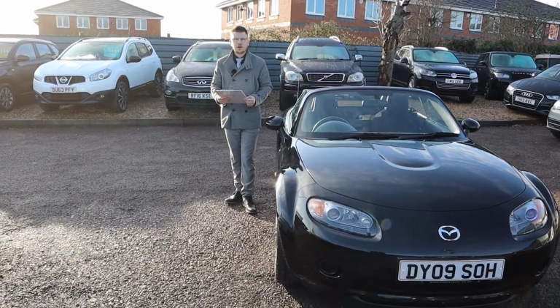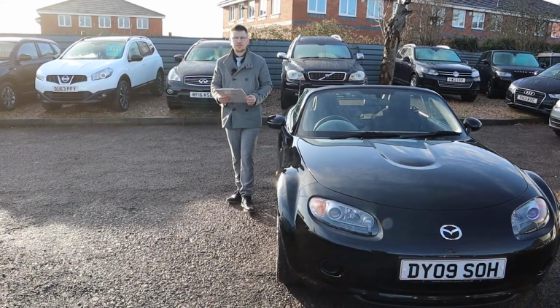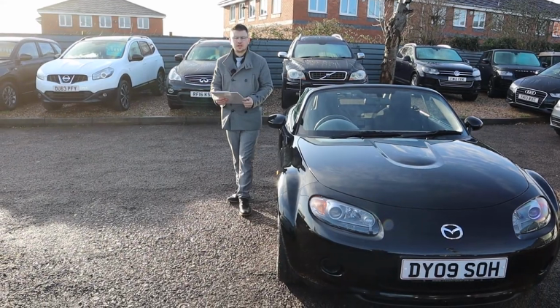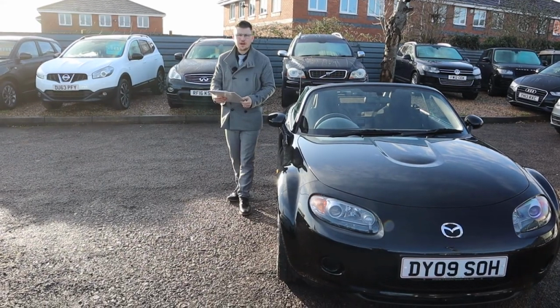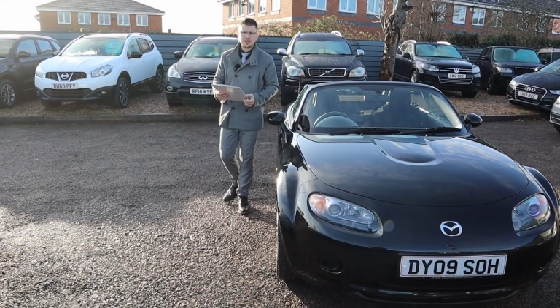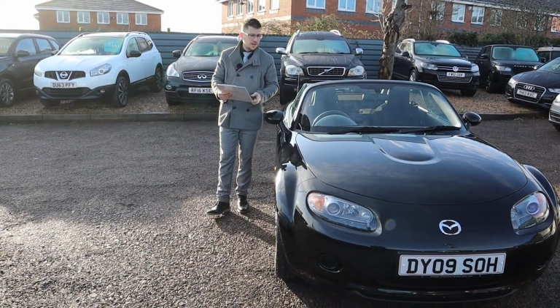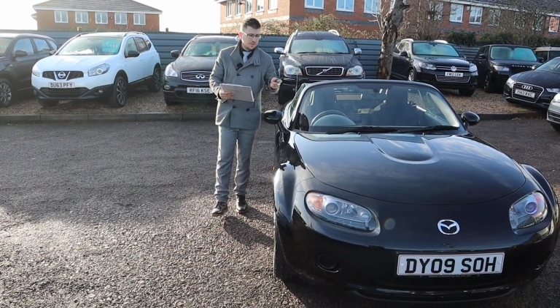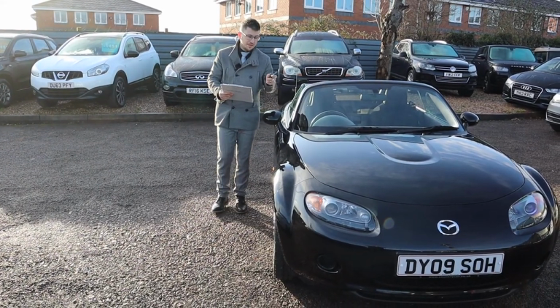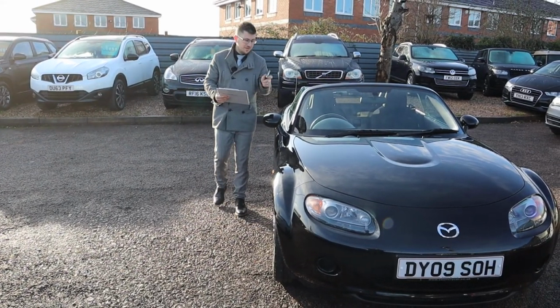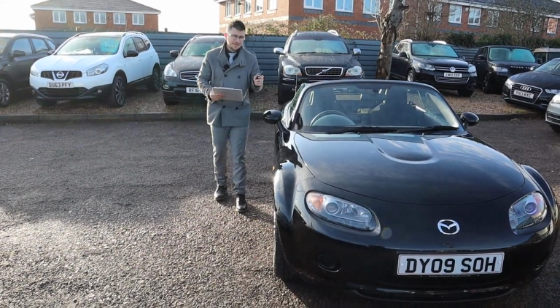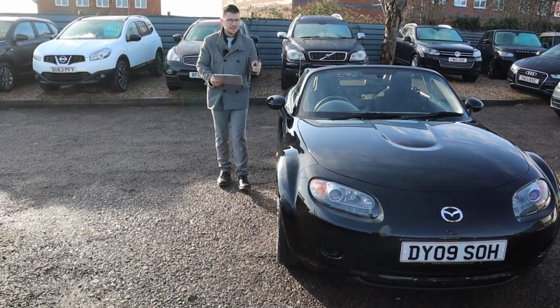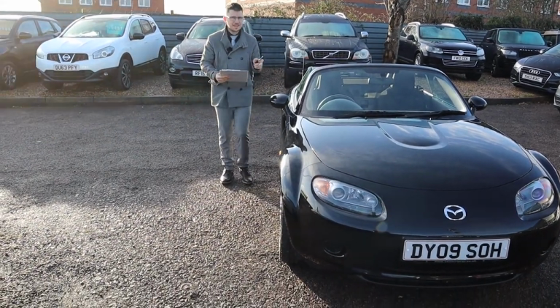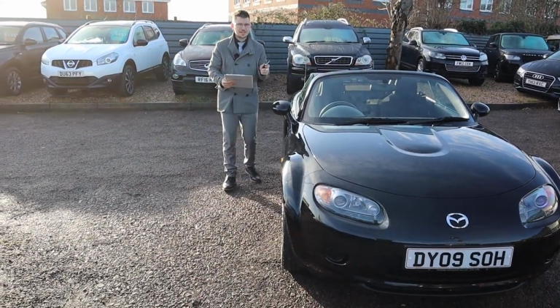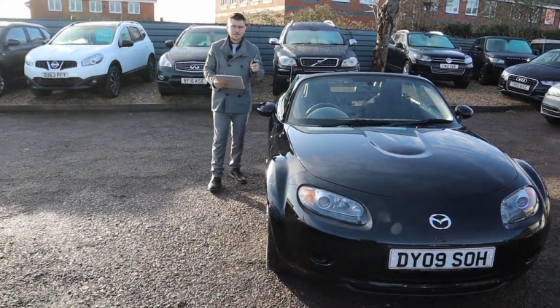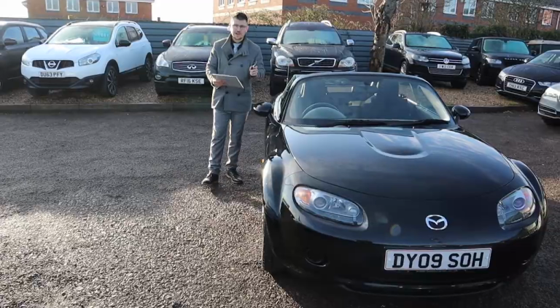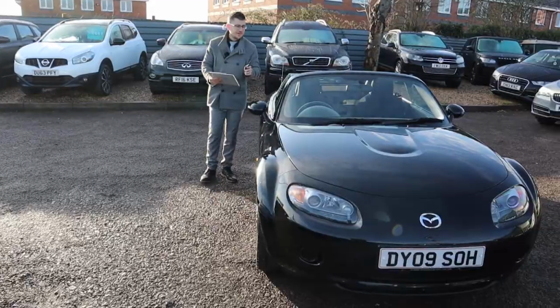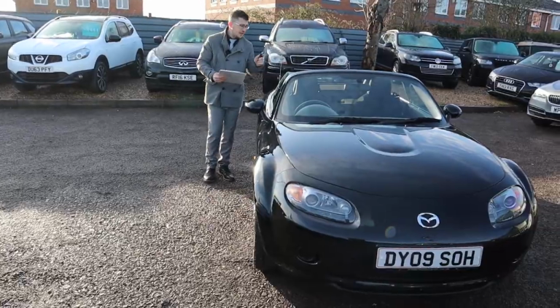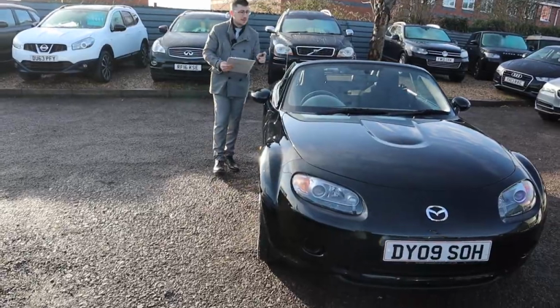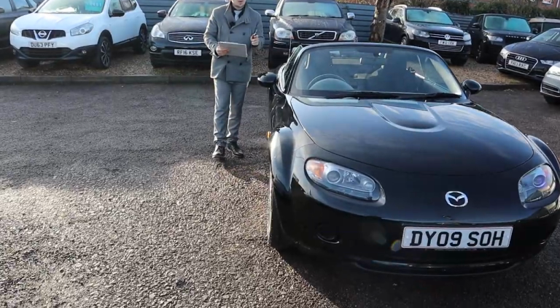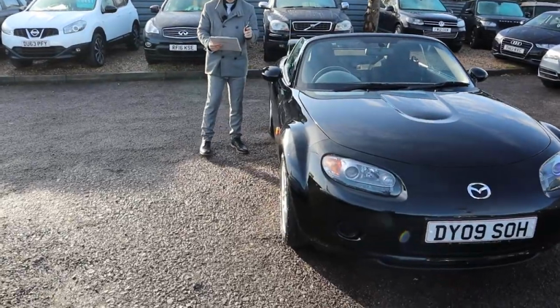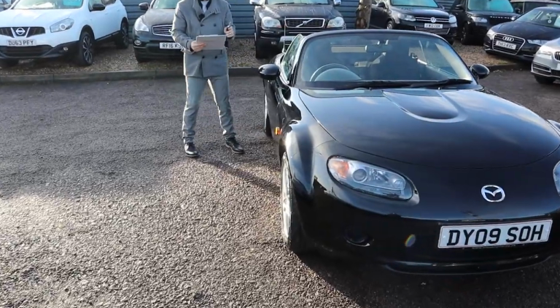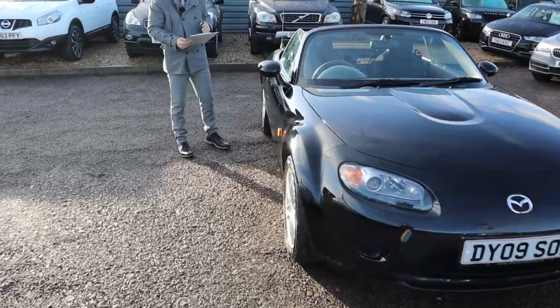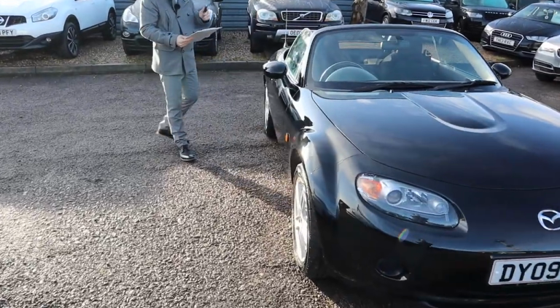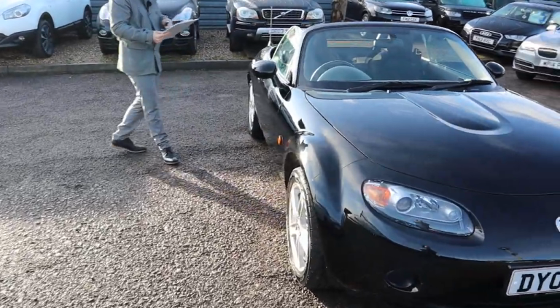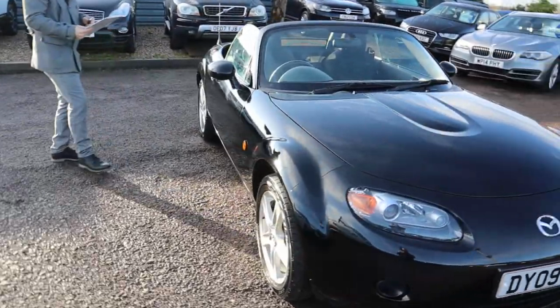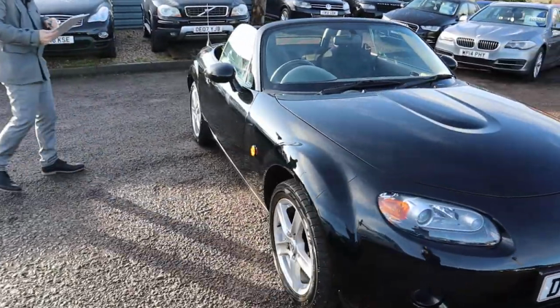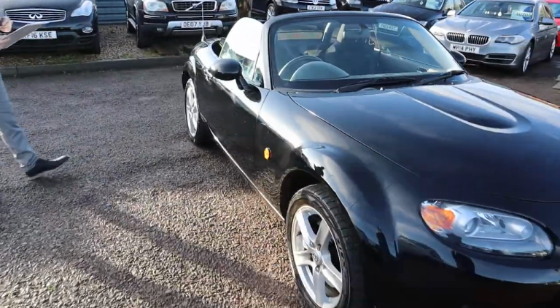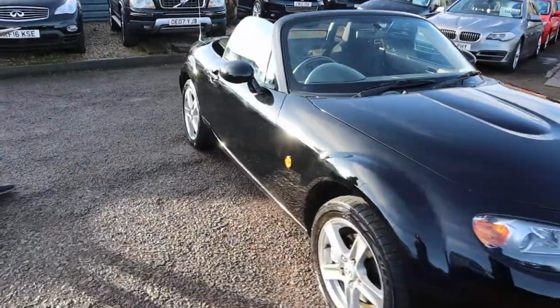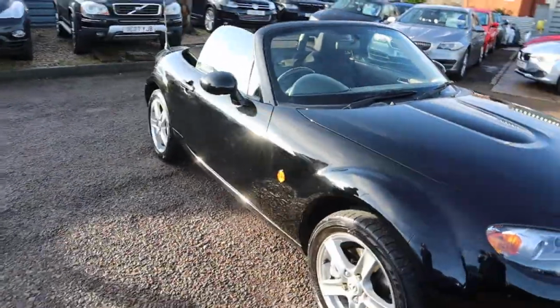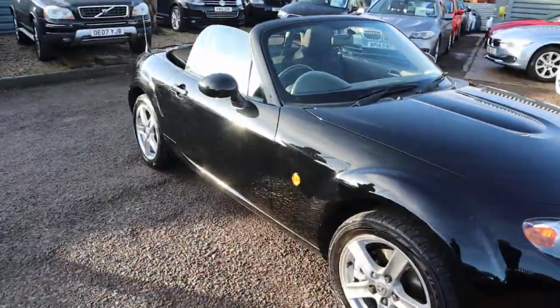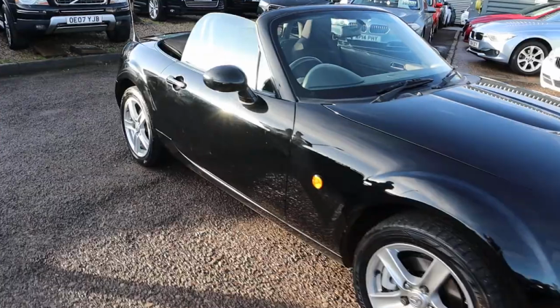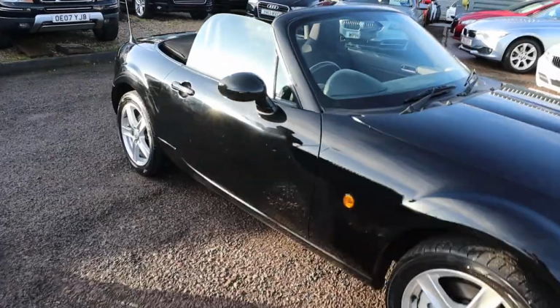Welcome to Country Car, my name's Tom. Here we have a really nice Mazda MX-5. We're going to give you a walk around the car today, show you a few of the features and the general condition of it.